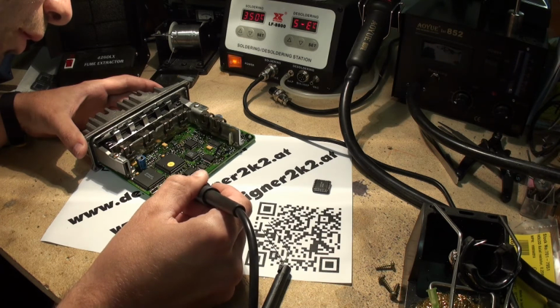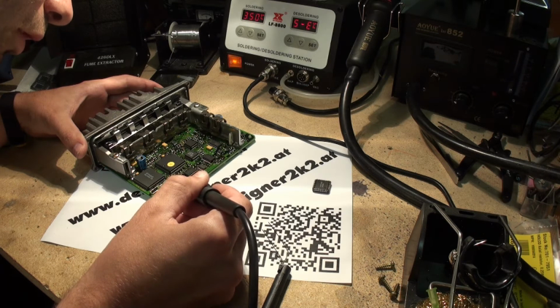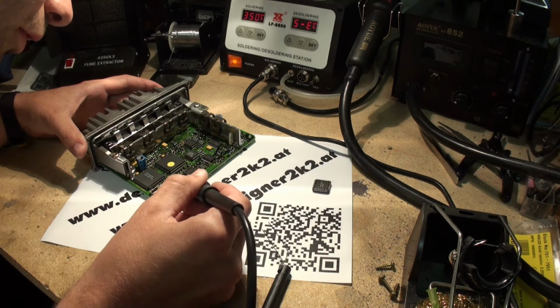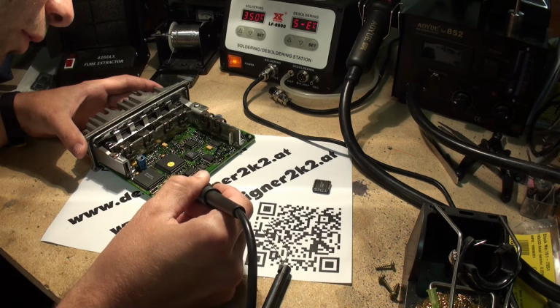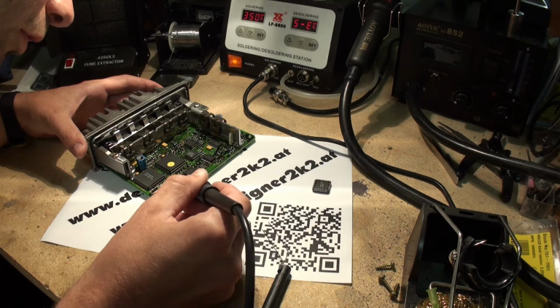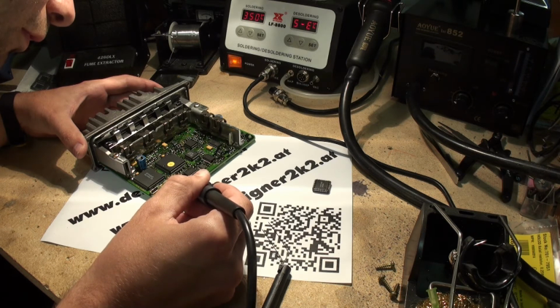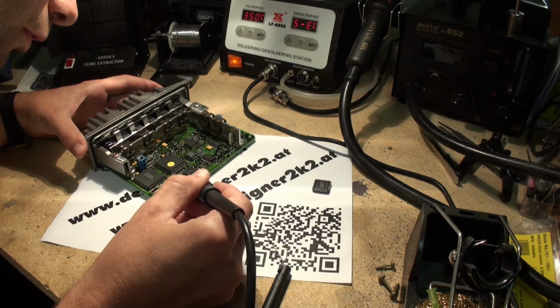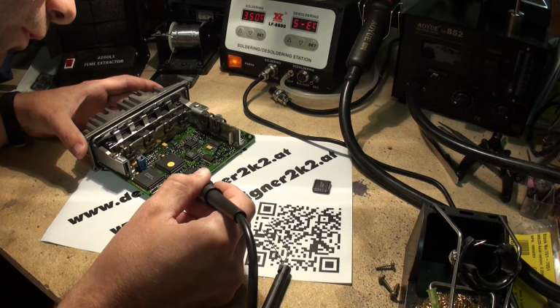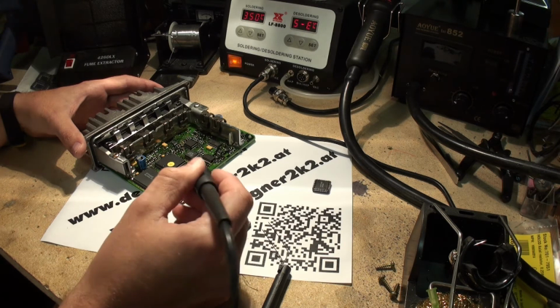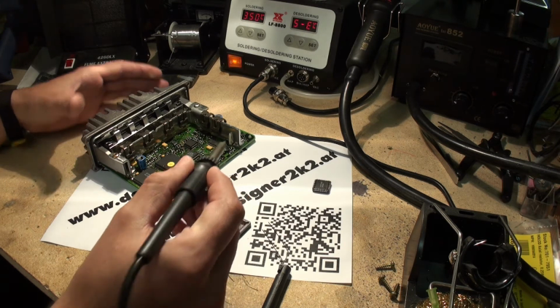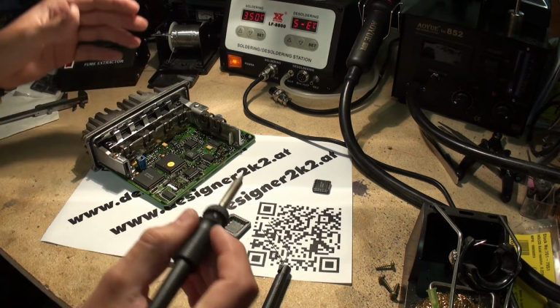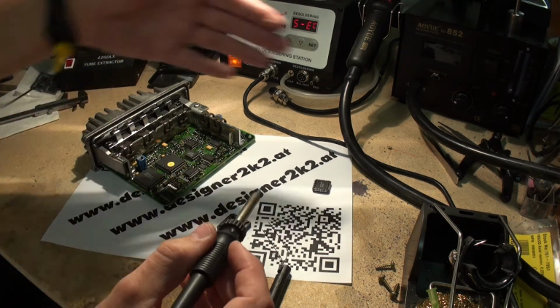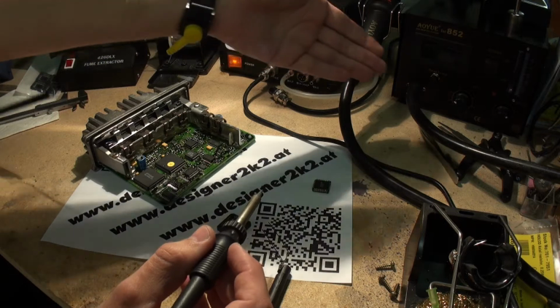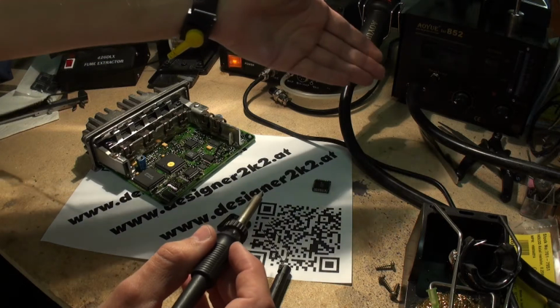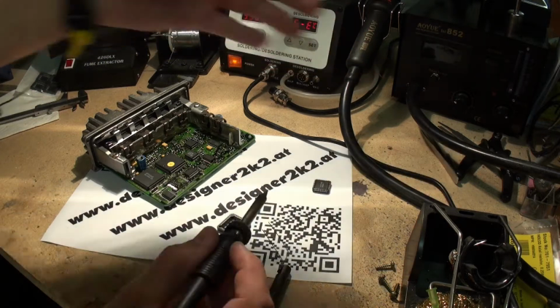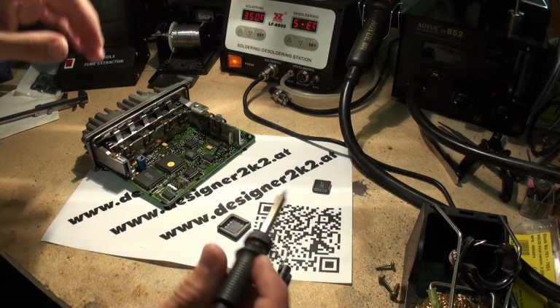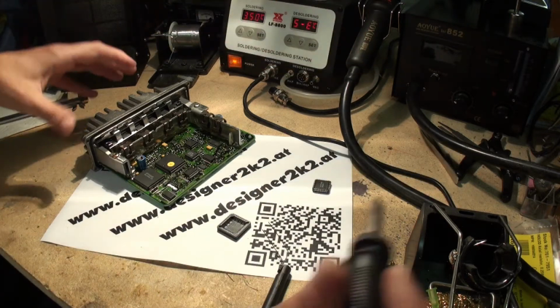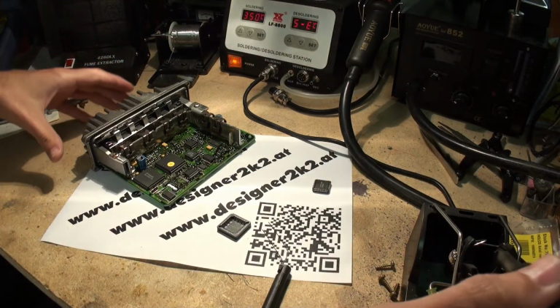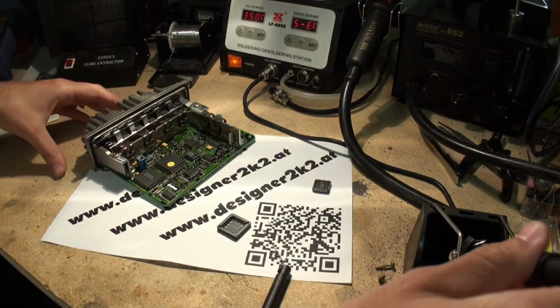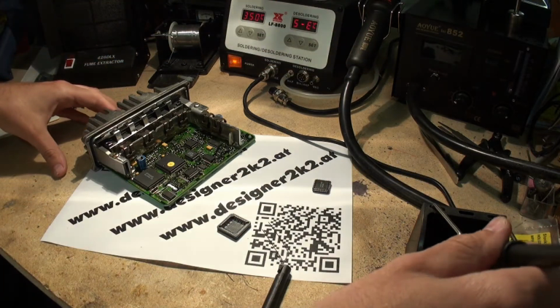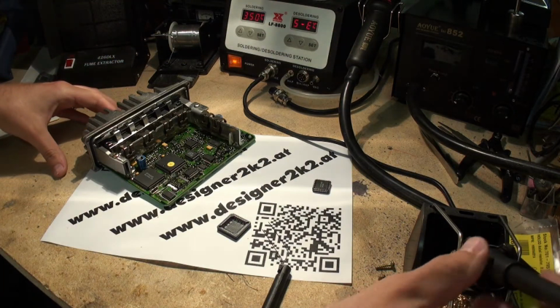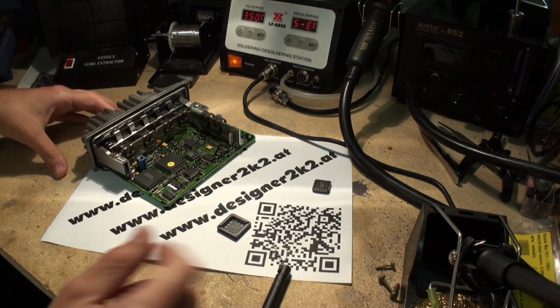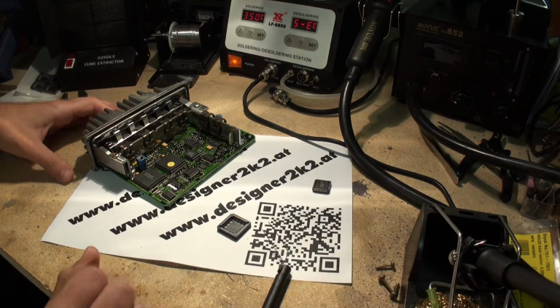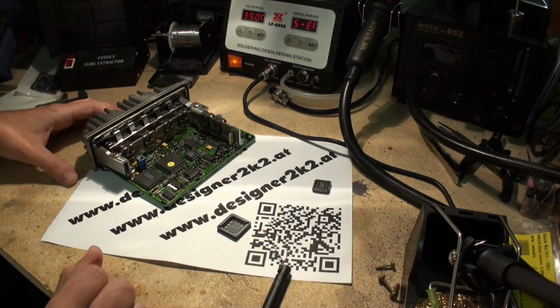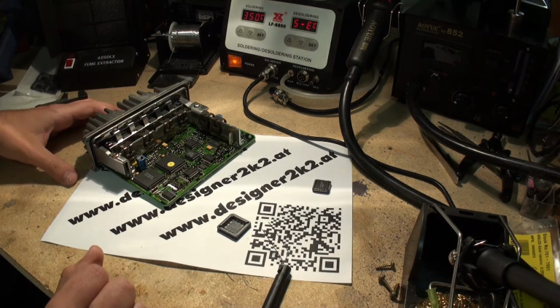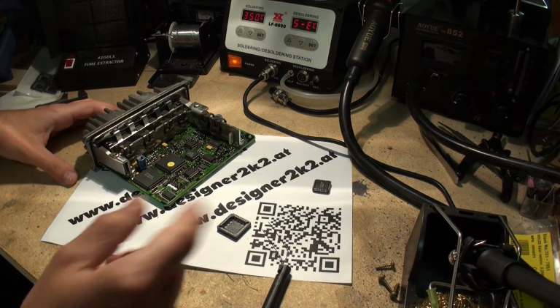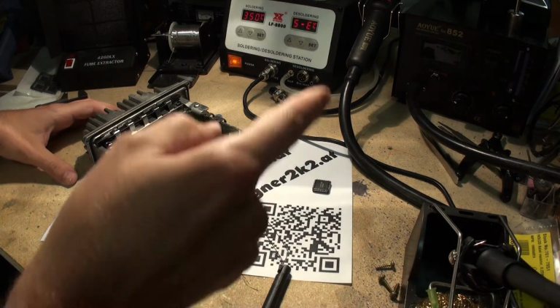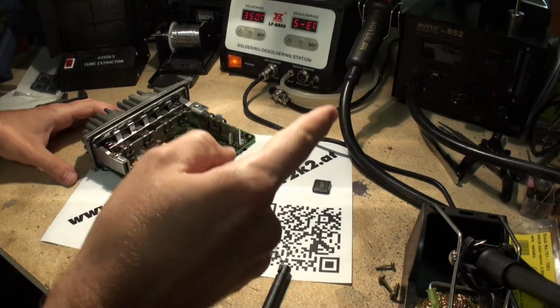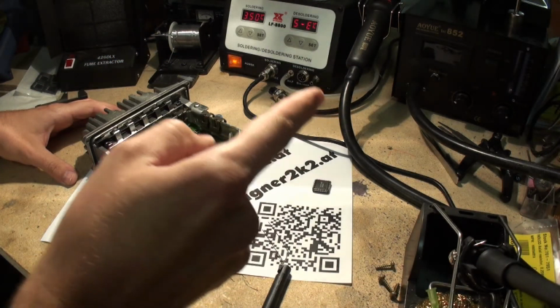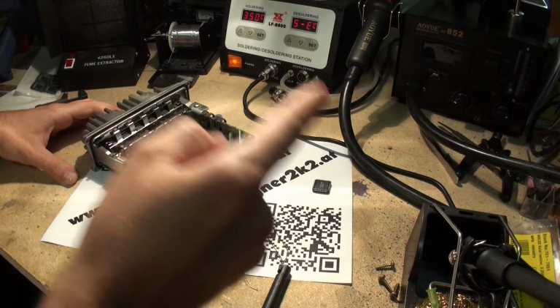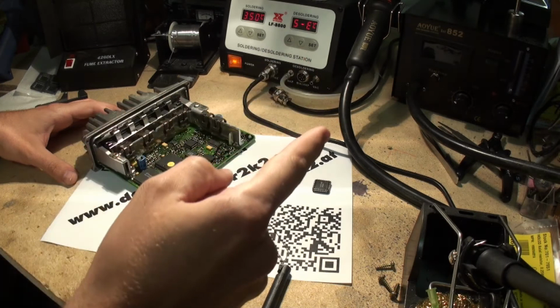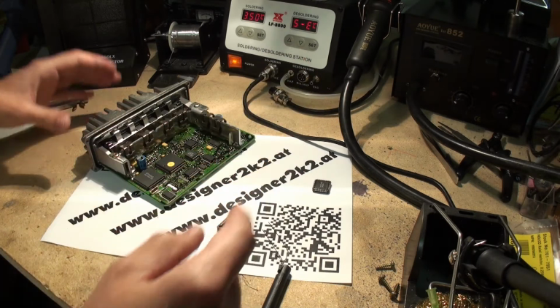I always get shocked by this turning off. Now it has gone below 95 degrees.